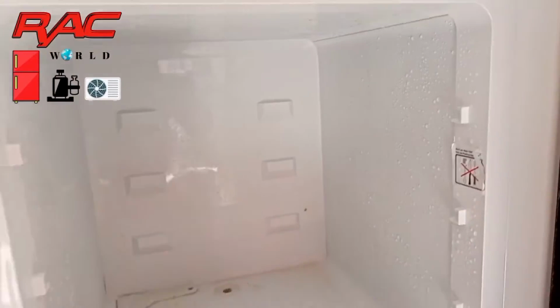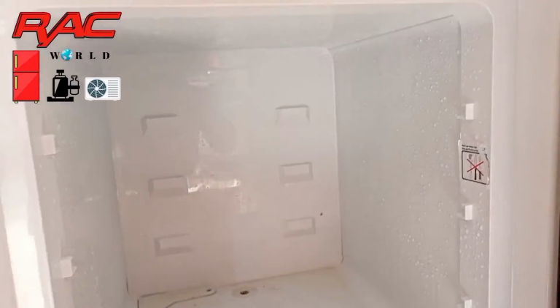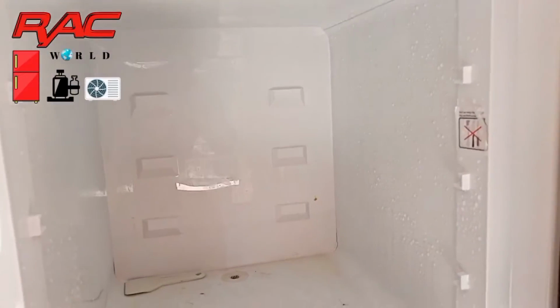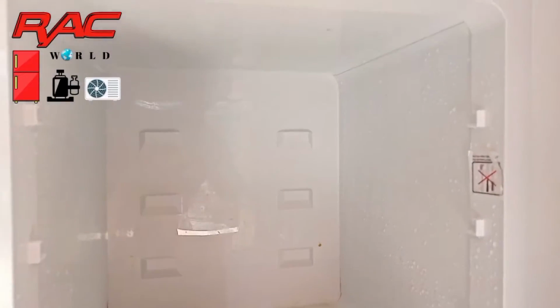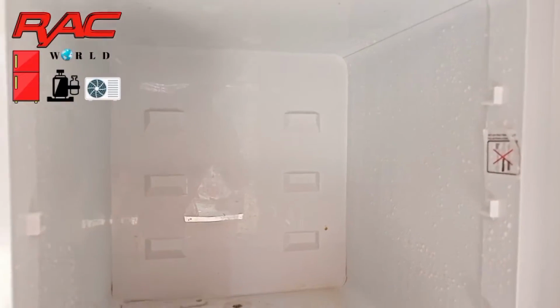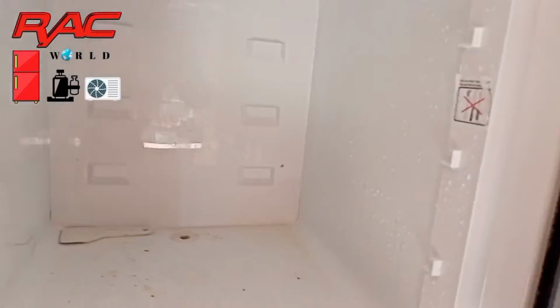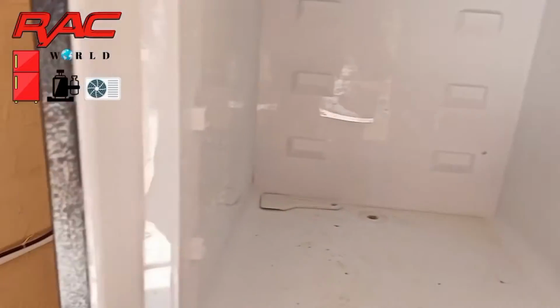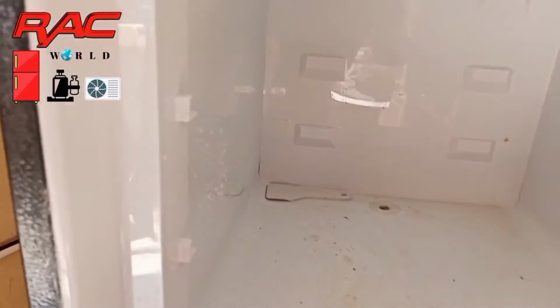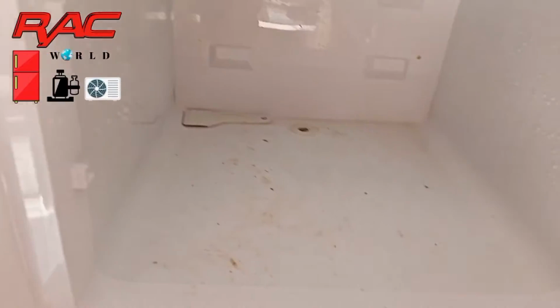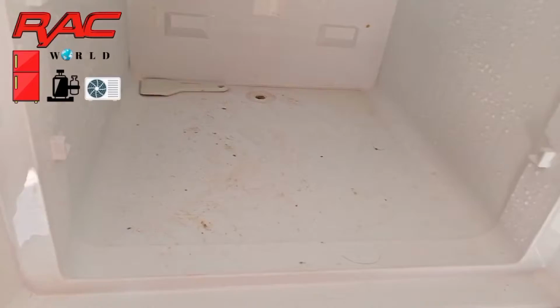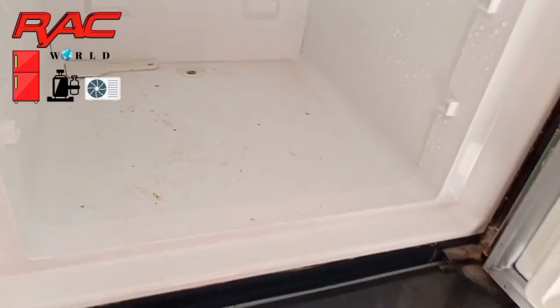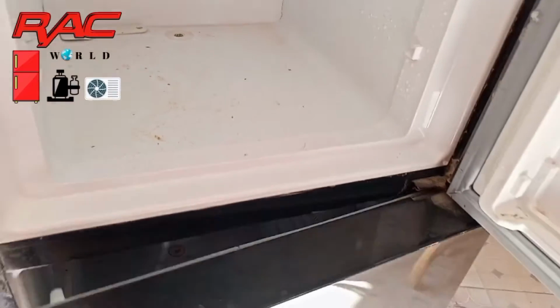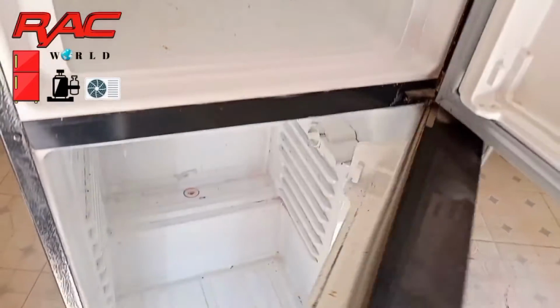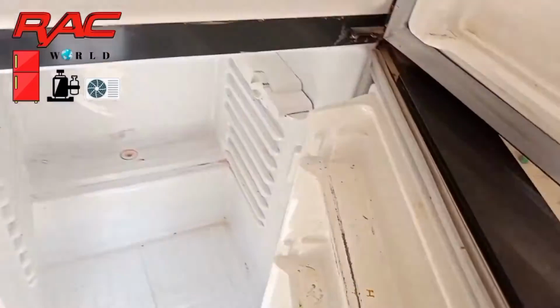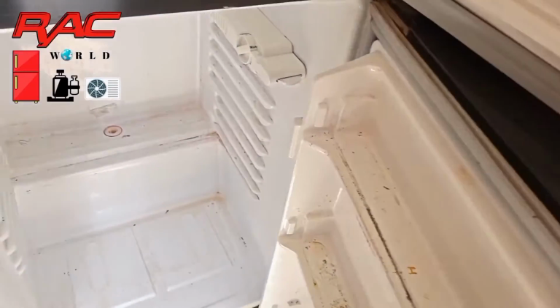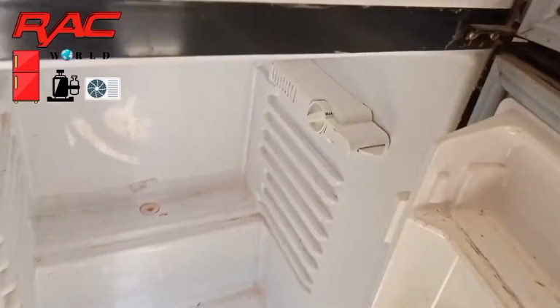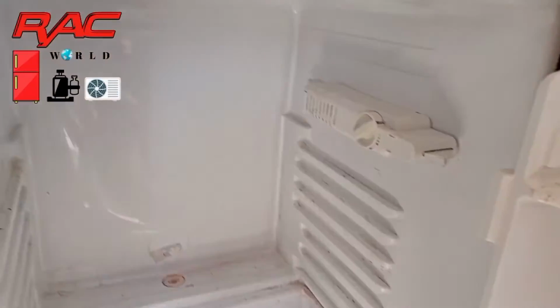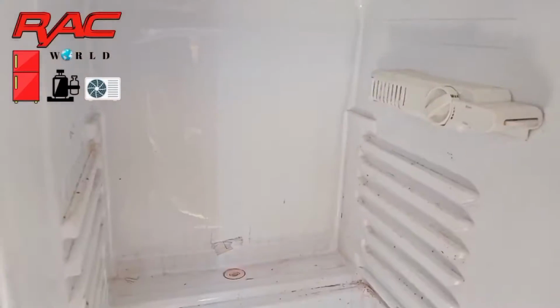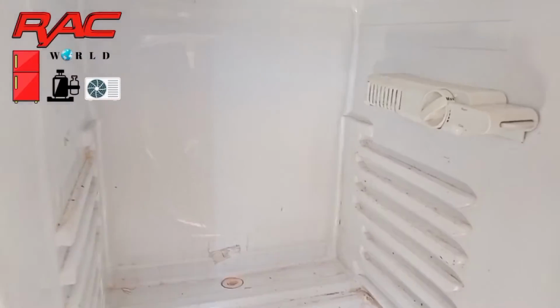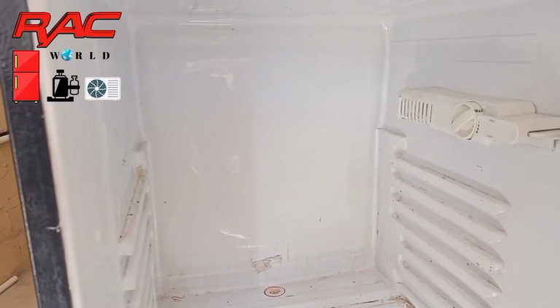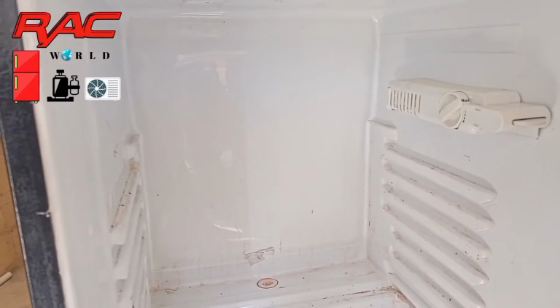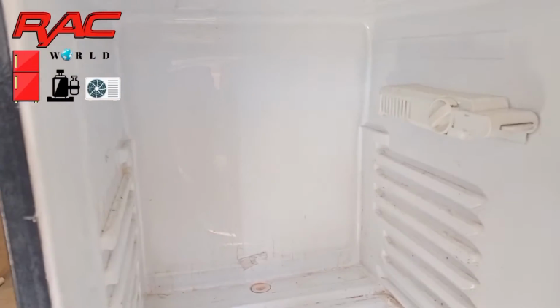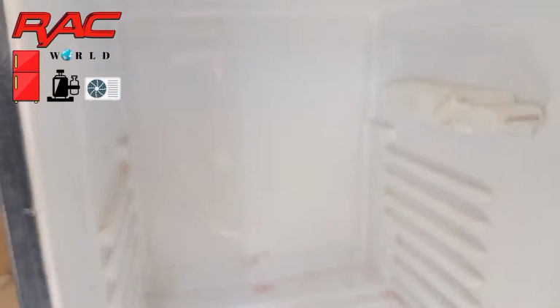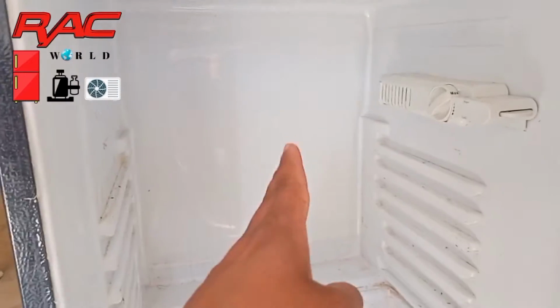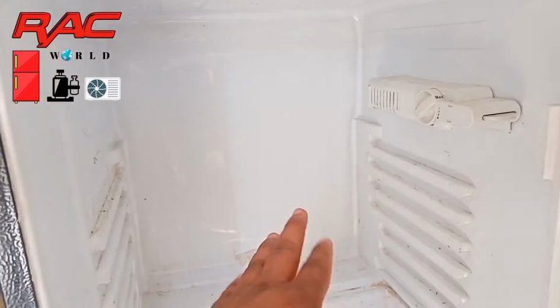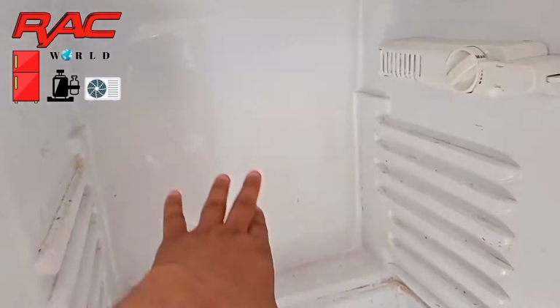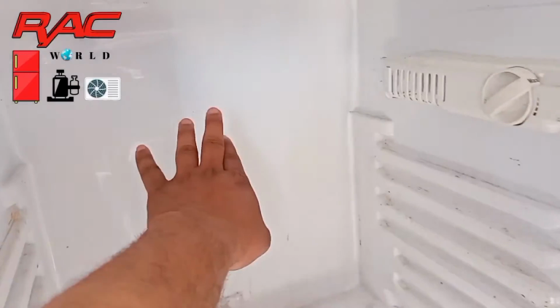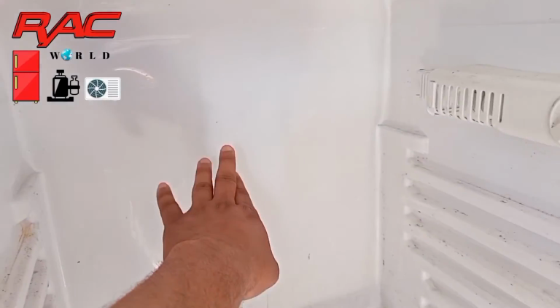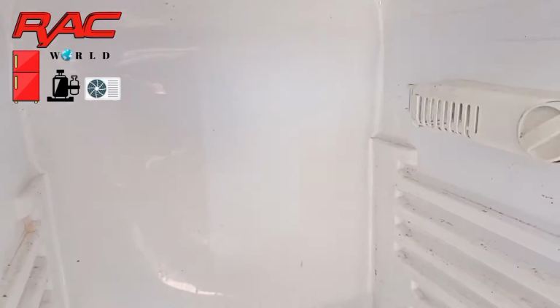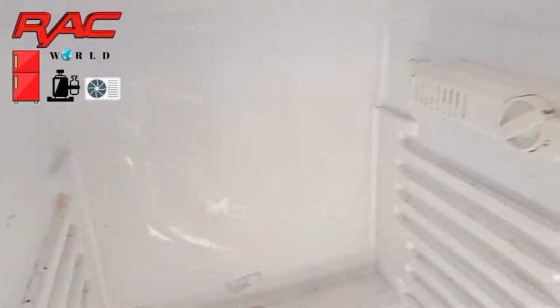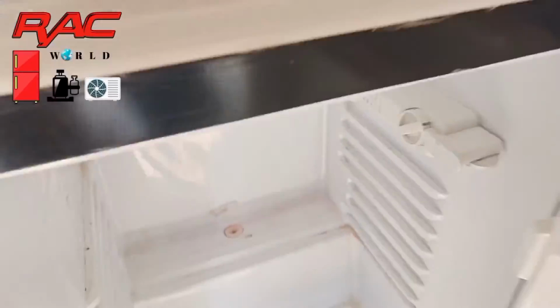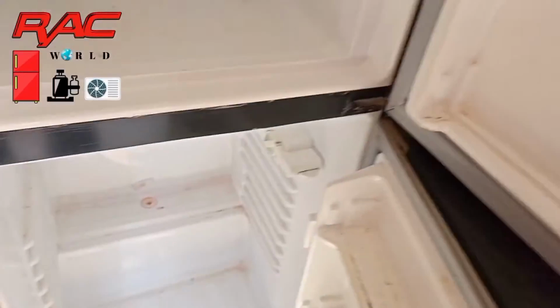You can view on your screen this is a box shape evaporator and it is plain sheet. You can also view its lower portion — the refrigerator portion — it is also plain sheet.